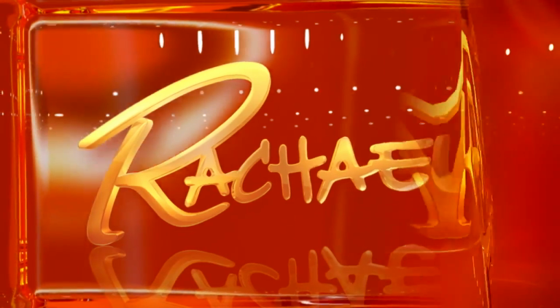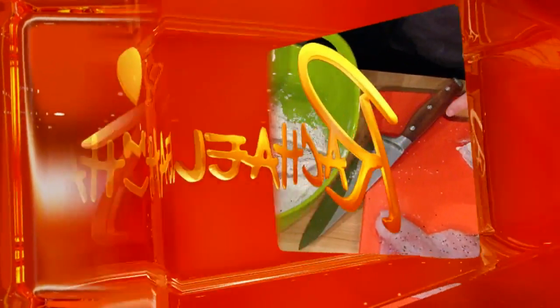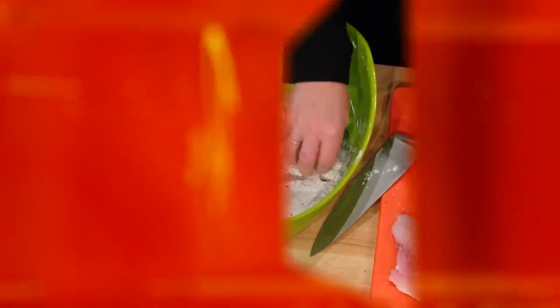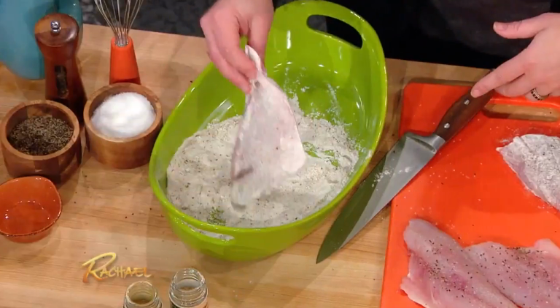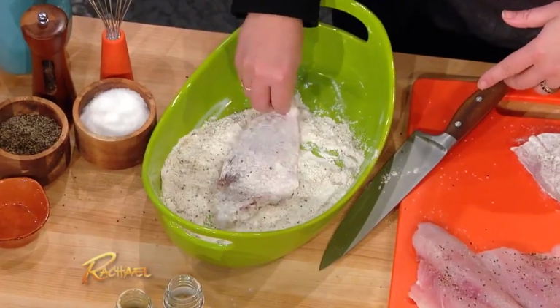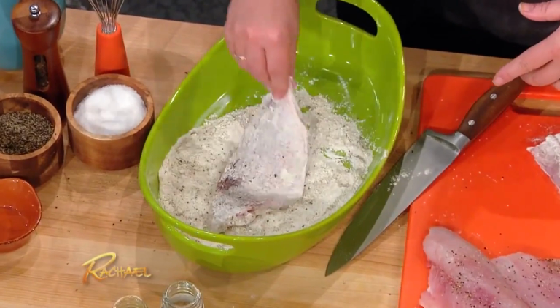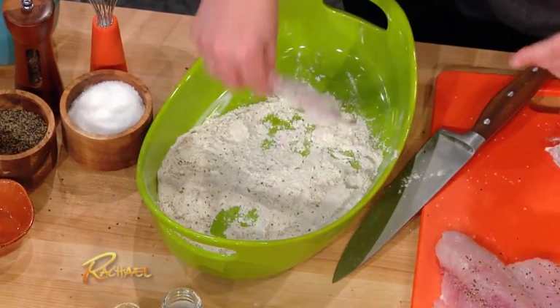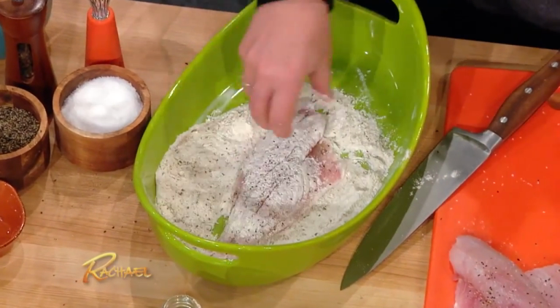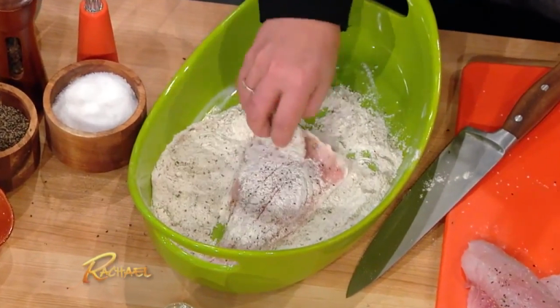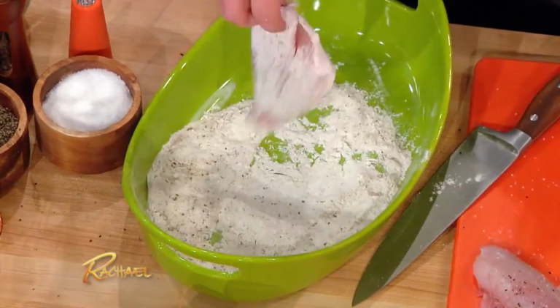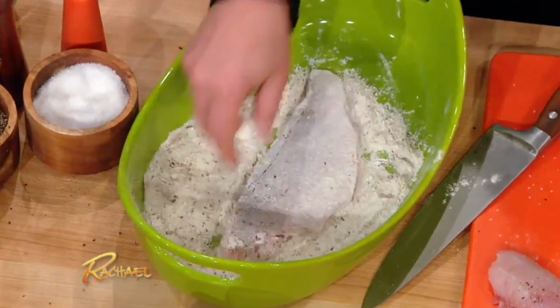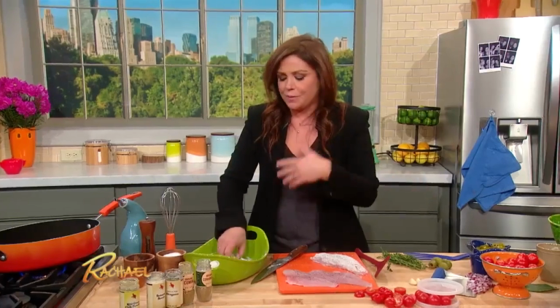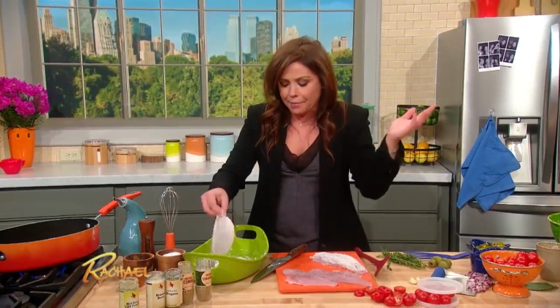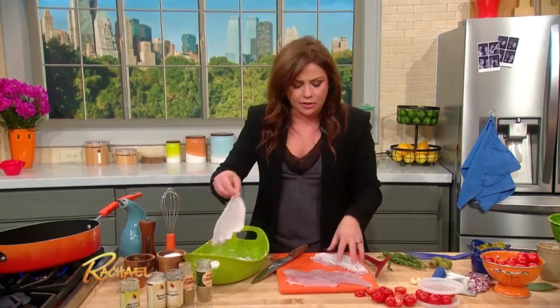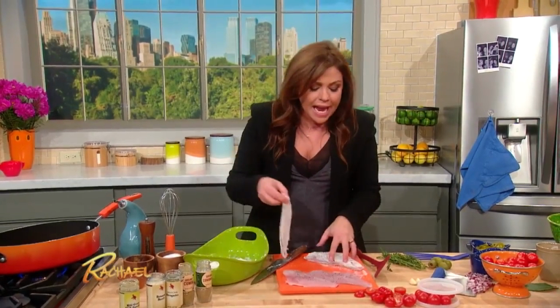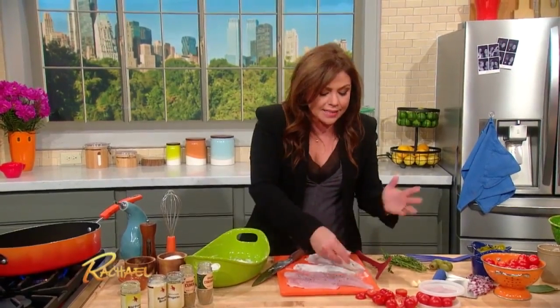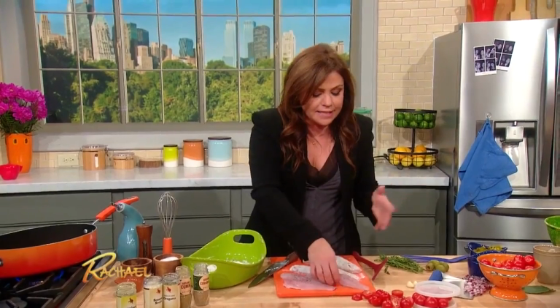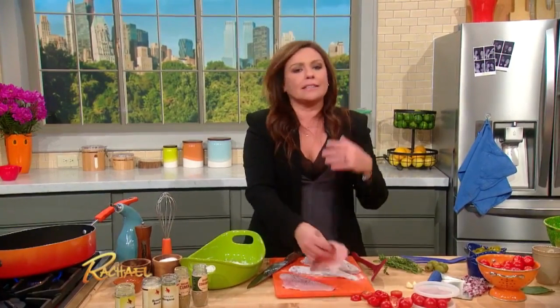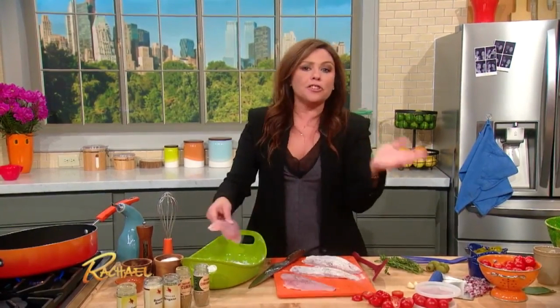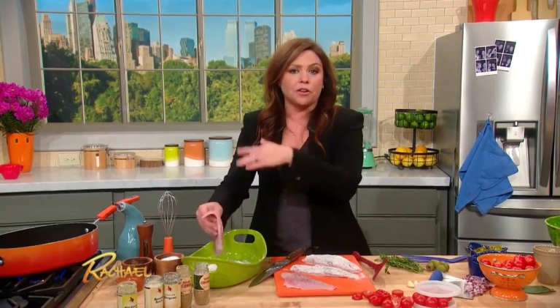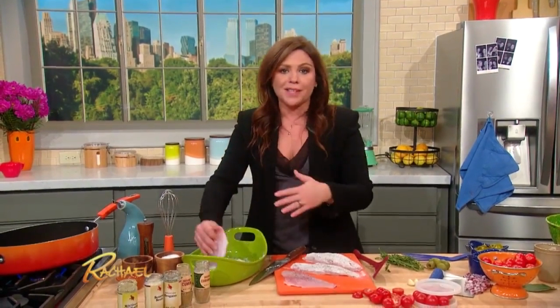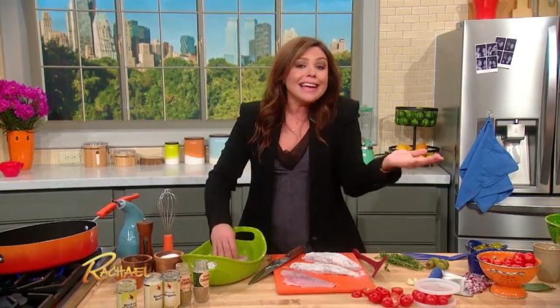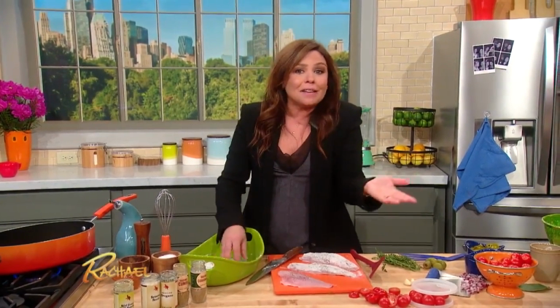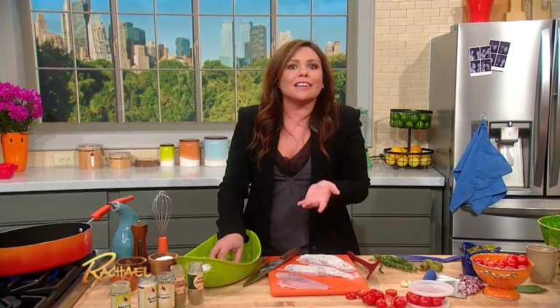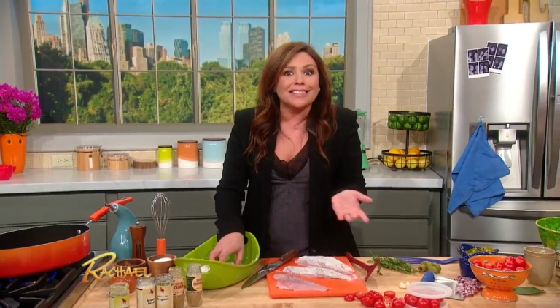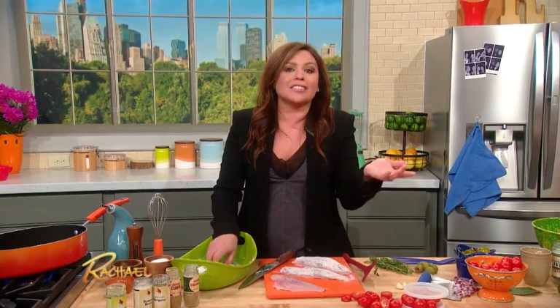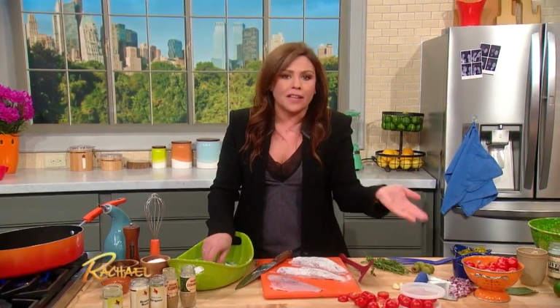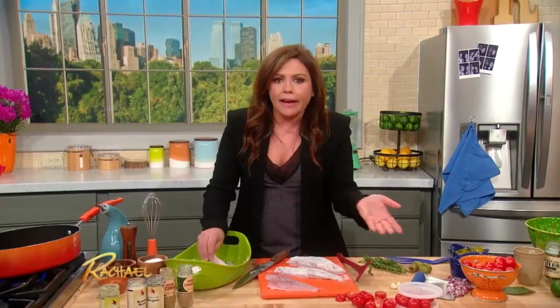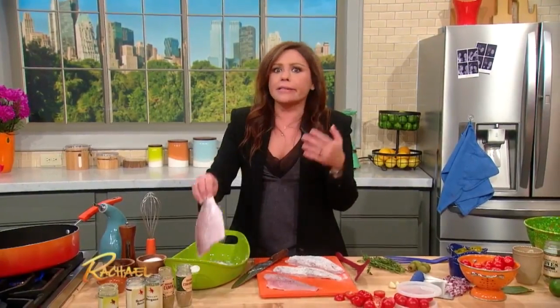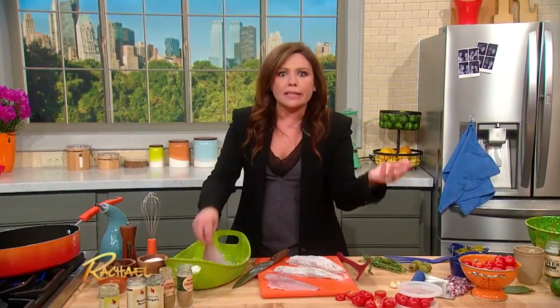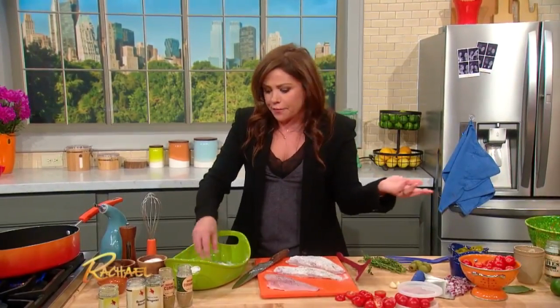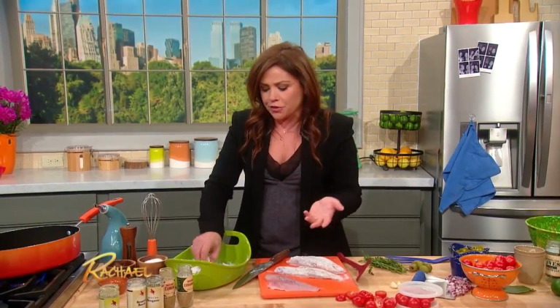I've got some beautiful red snapper, a very mild fish, but it would work with any sort of mild fish — you could do this with tilapia, certainly. This is a fun dish, it's a fish Veracruz. Kids love it because it looks and tastes like salsa; it doesn't look and taste like fish when you're done.